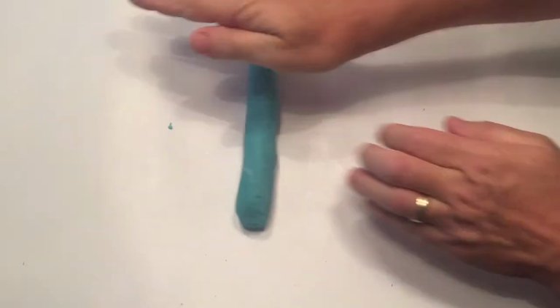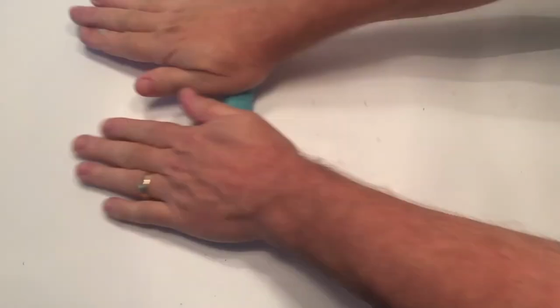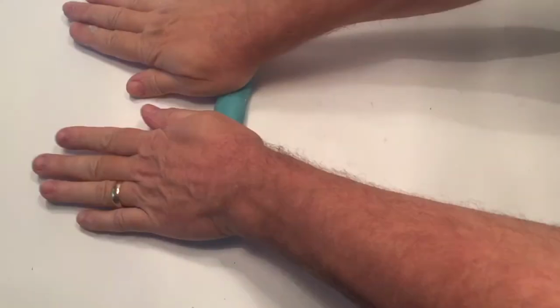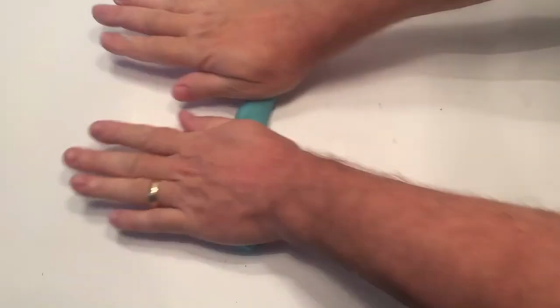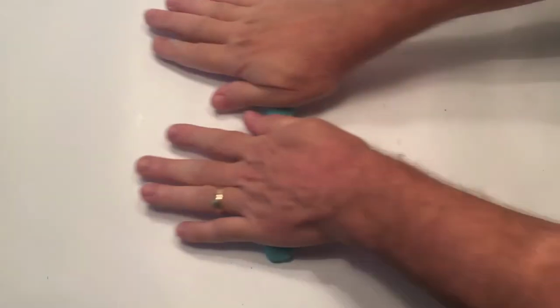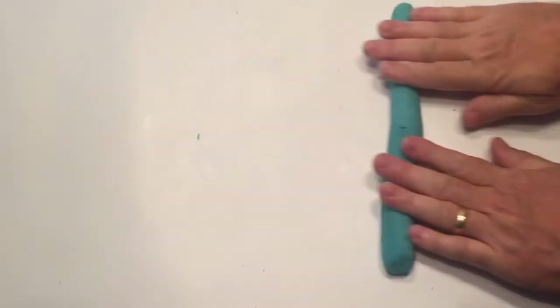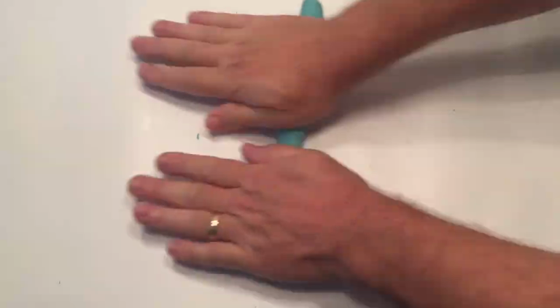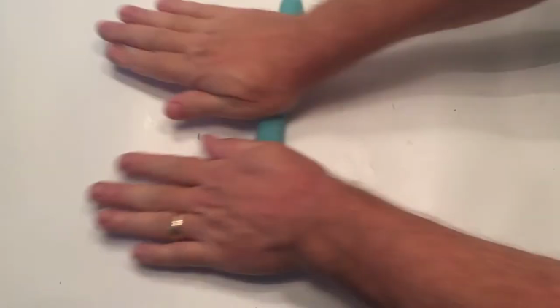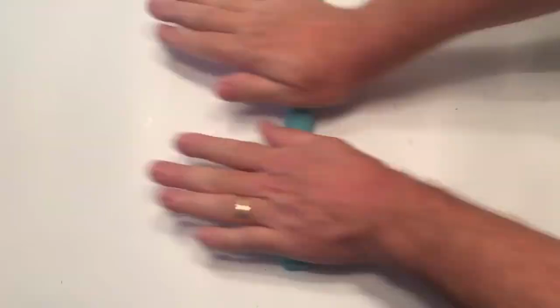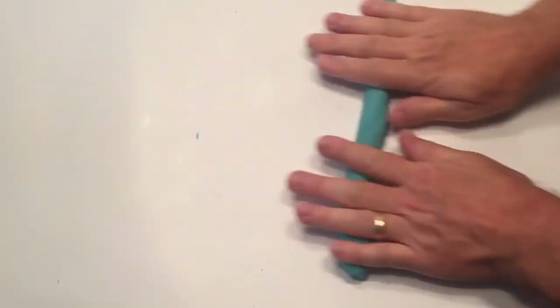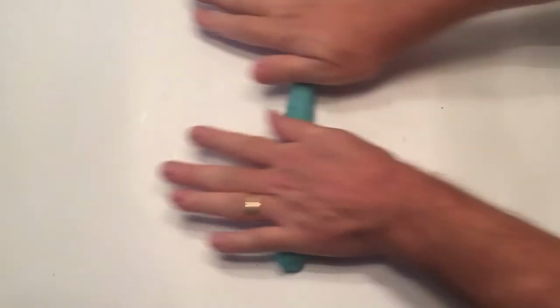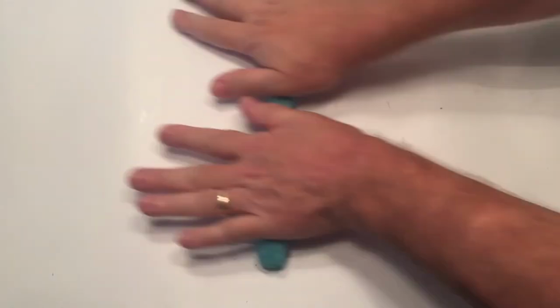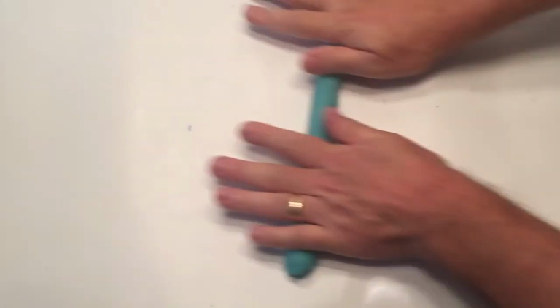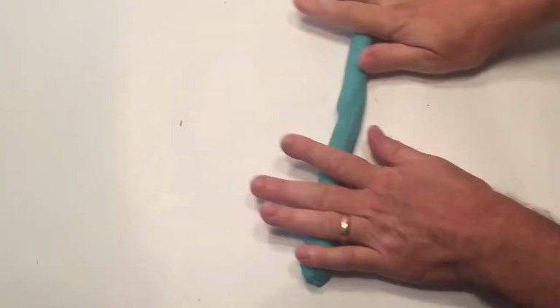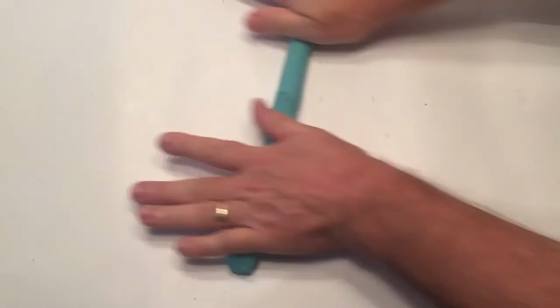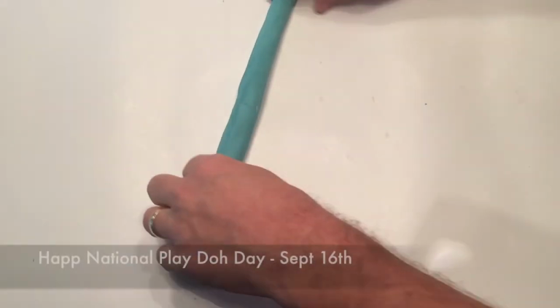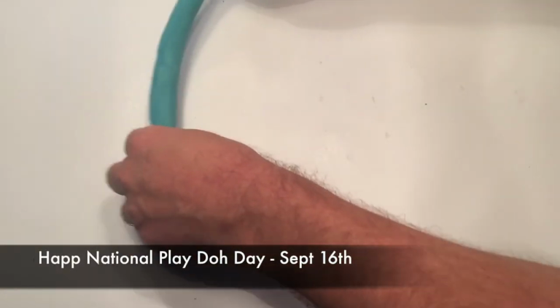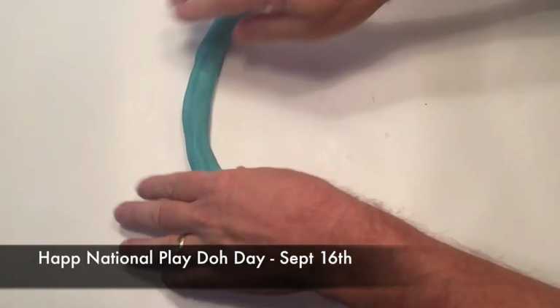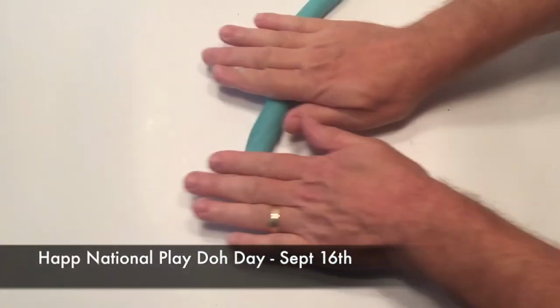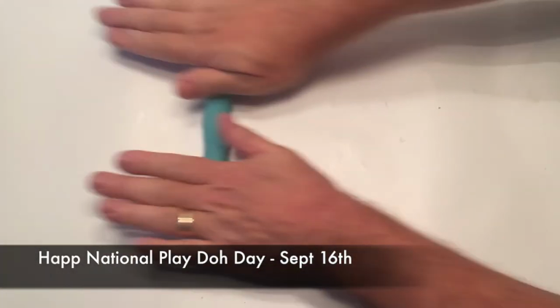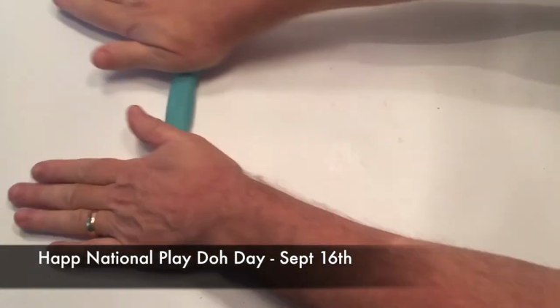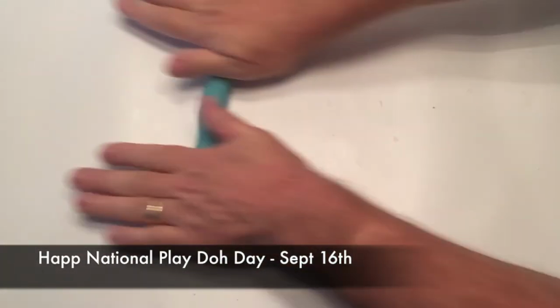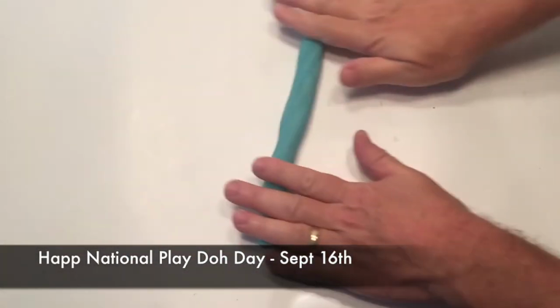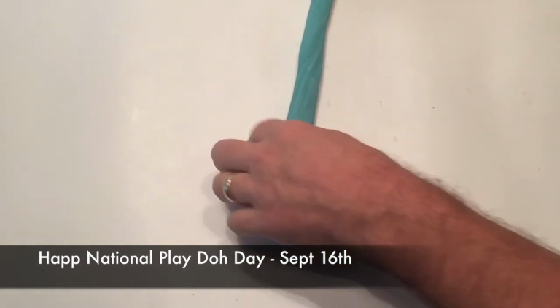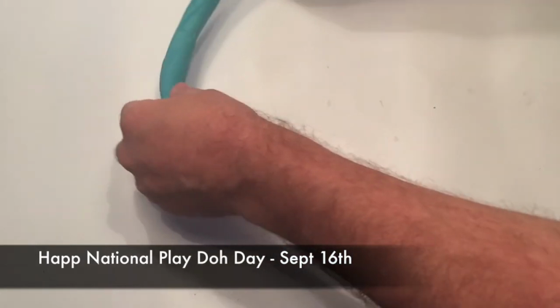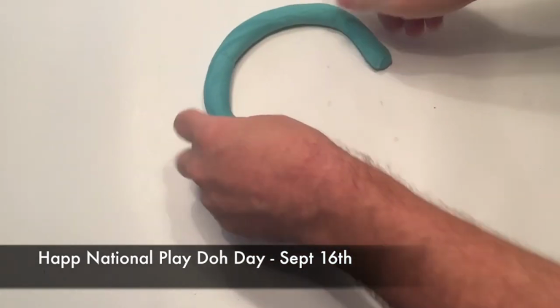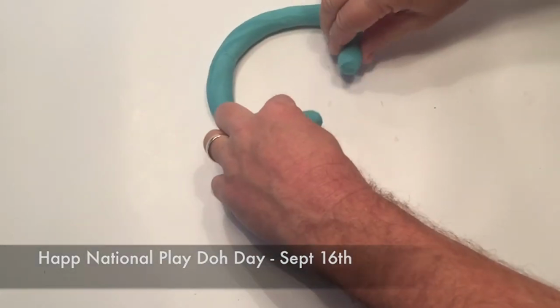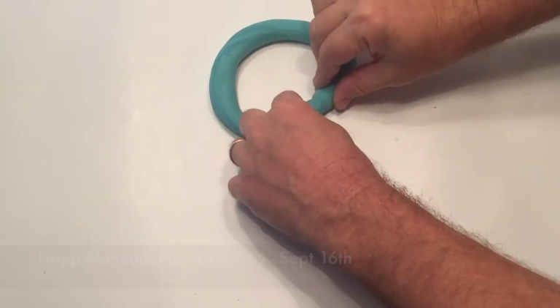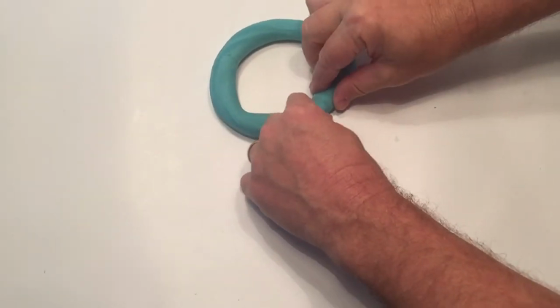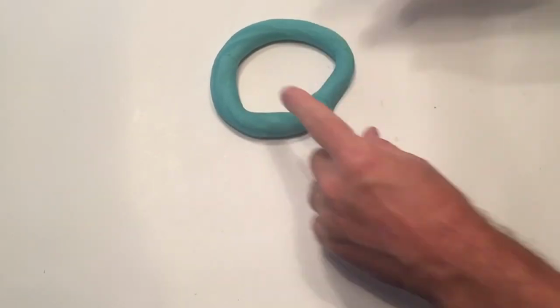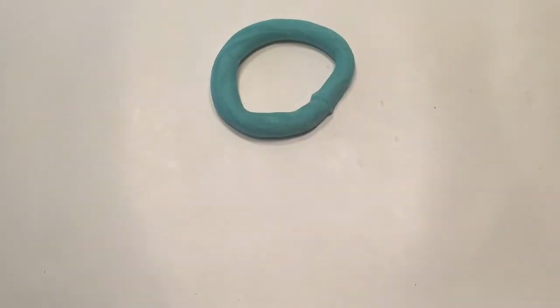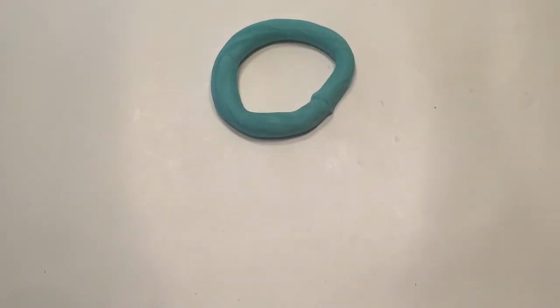I hope you enjoyed this video. Remember to click thumbs up and share if you like it. Happy National Play-Doh Day, and thanks for watching.